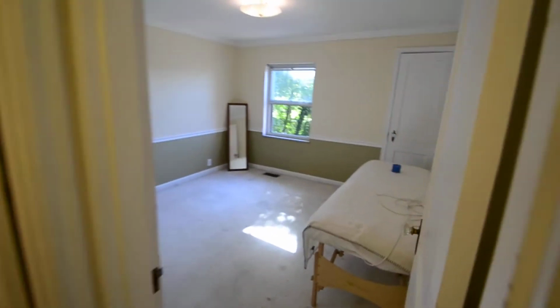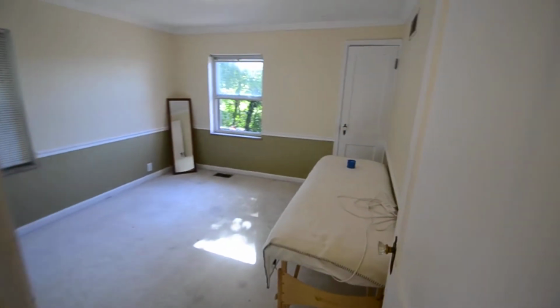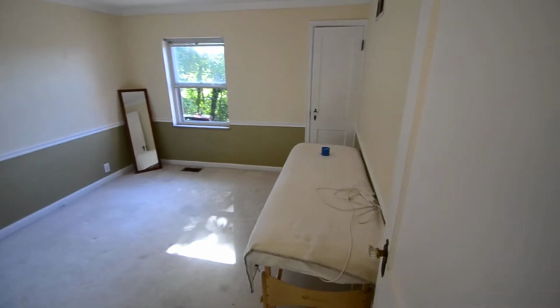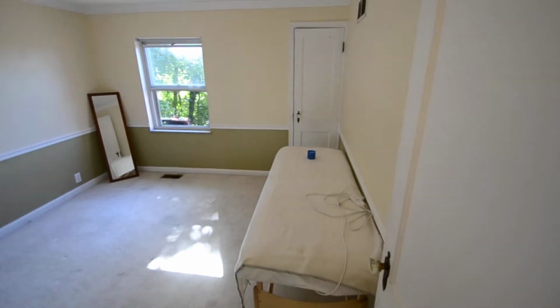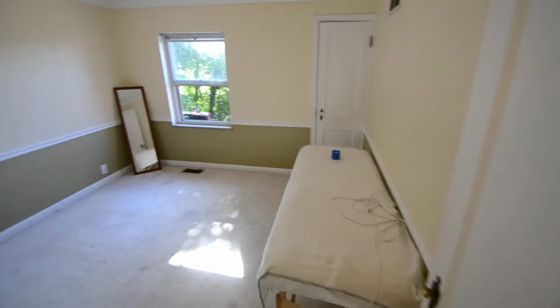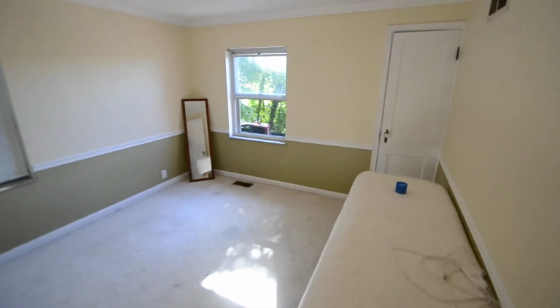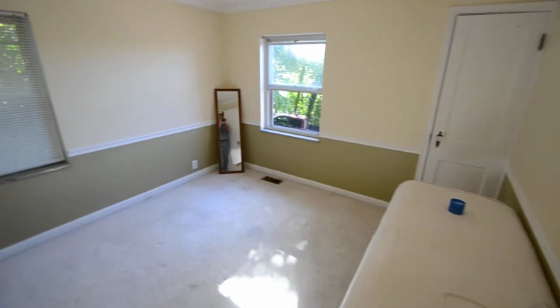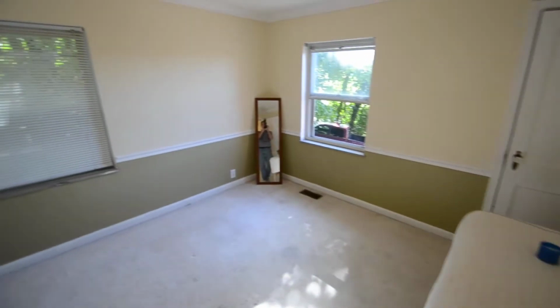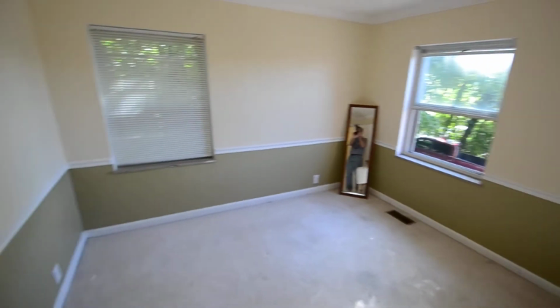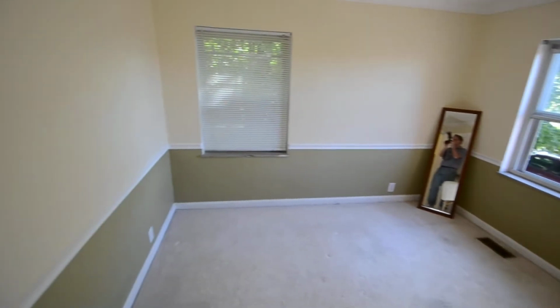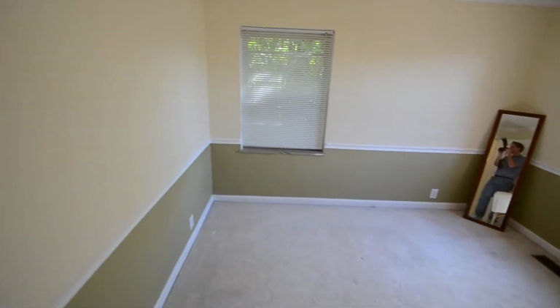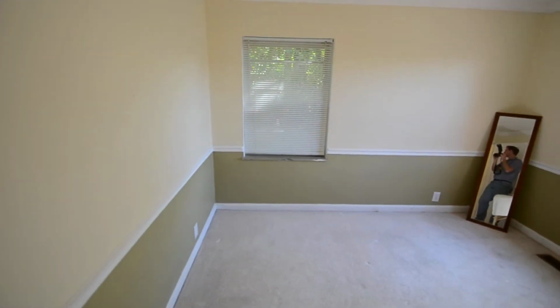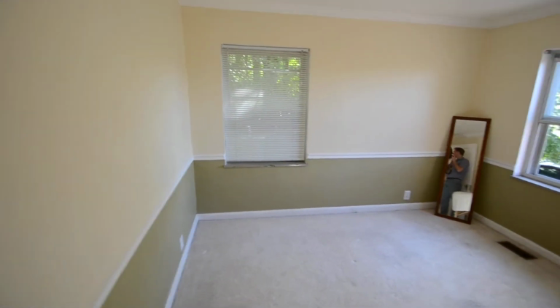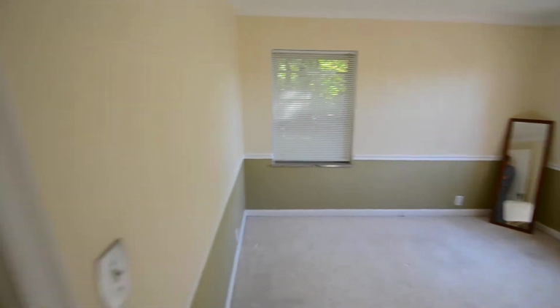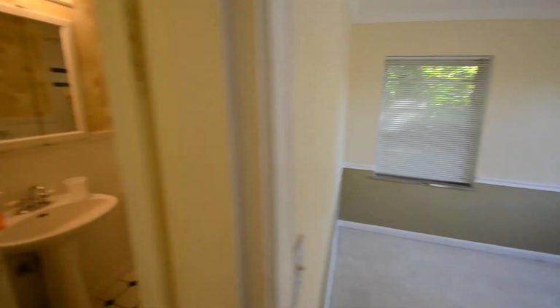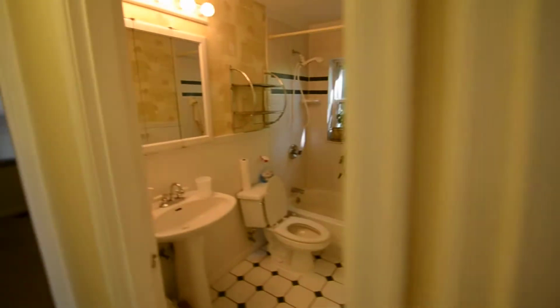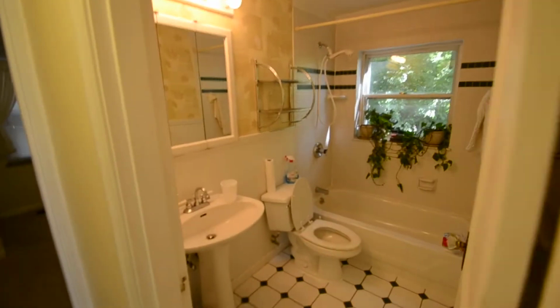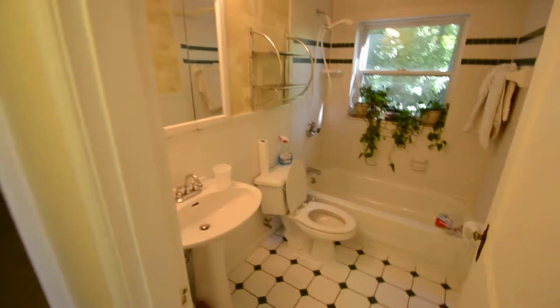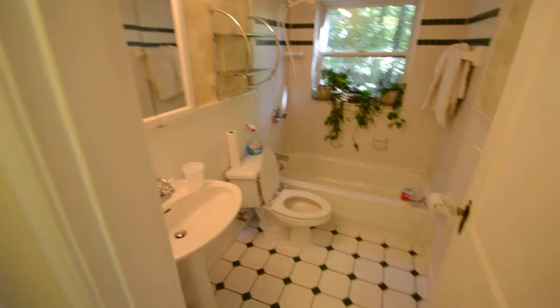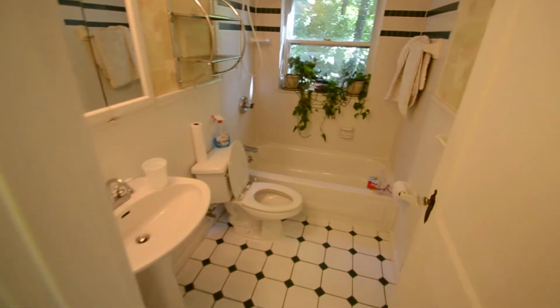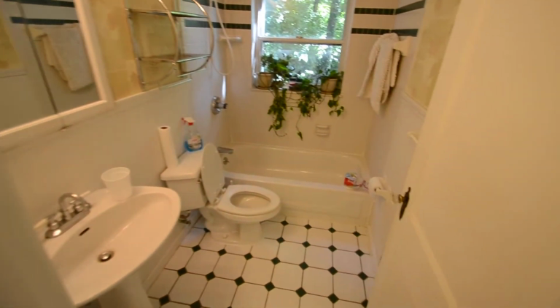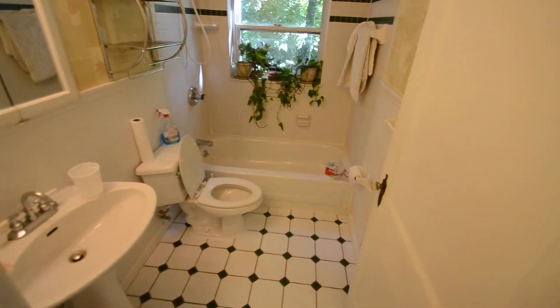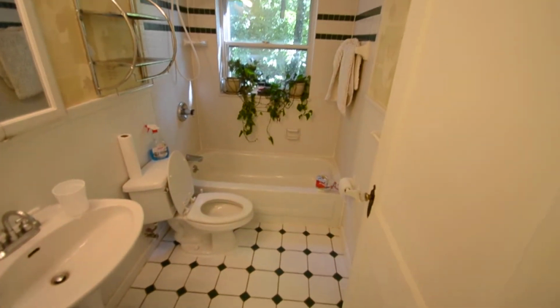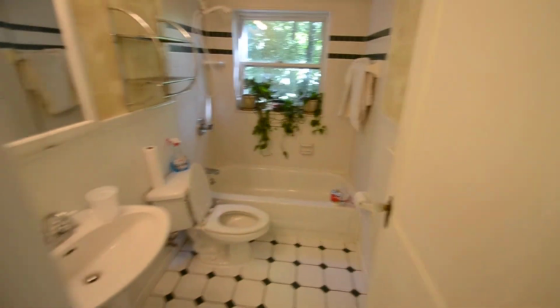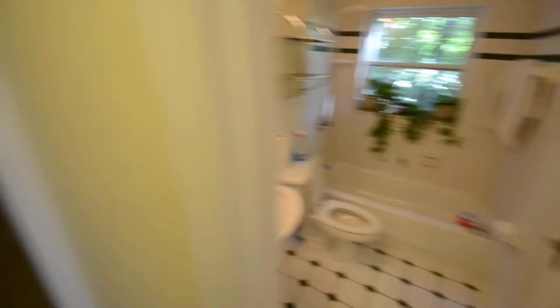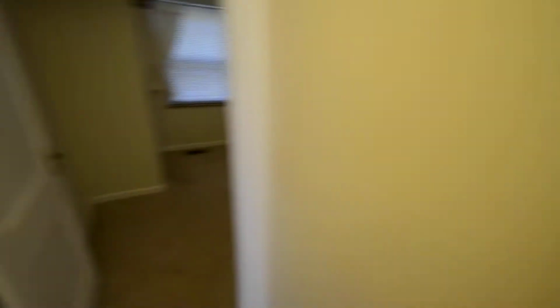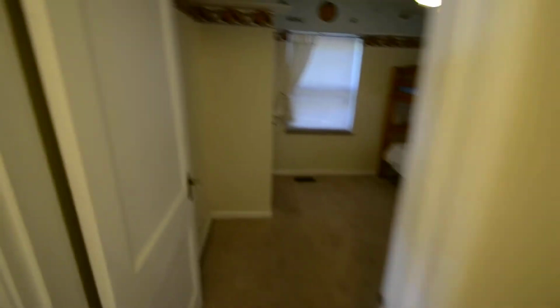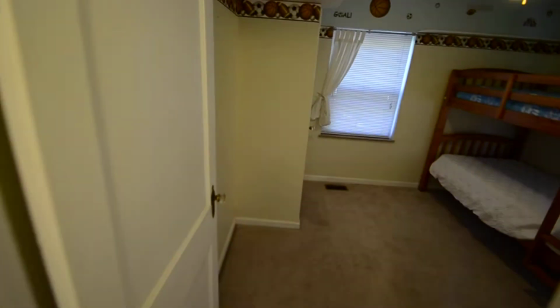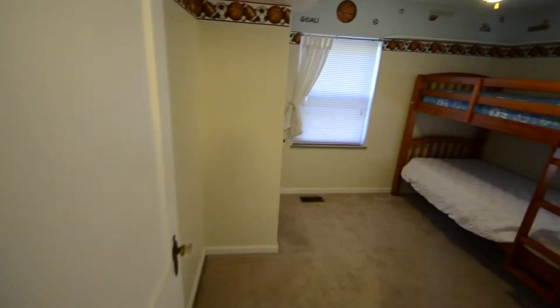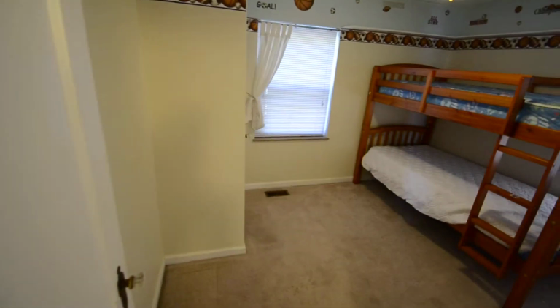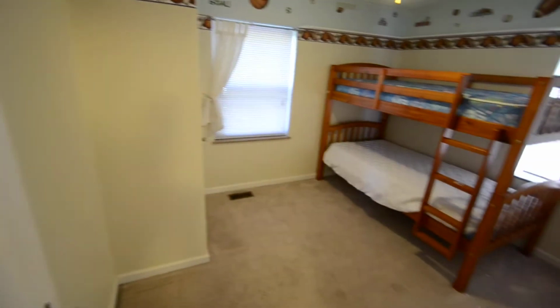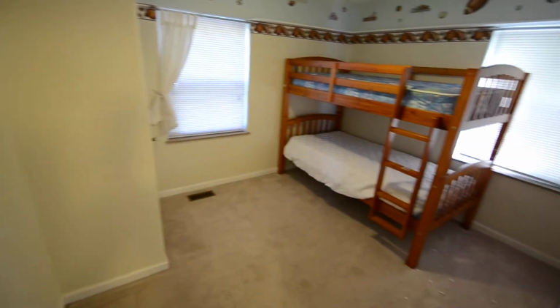This is bedroom number one. Bathroom number one. Bedroom number two.